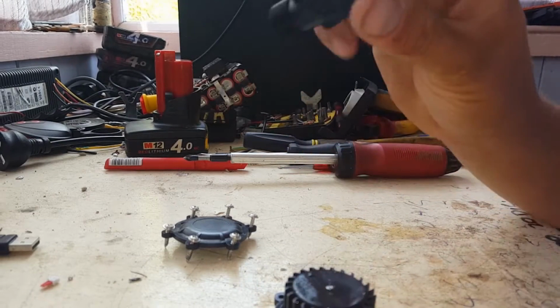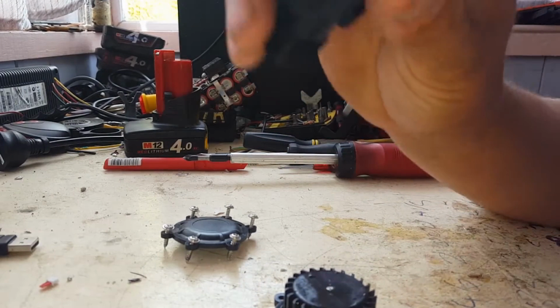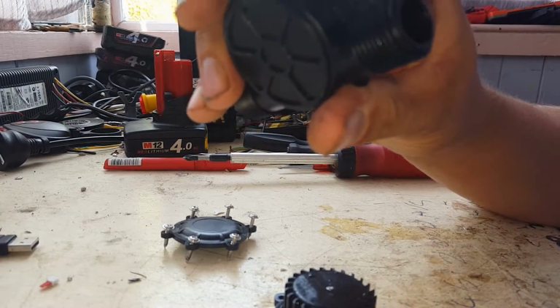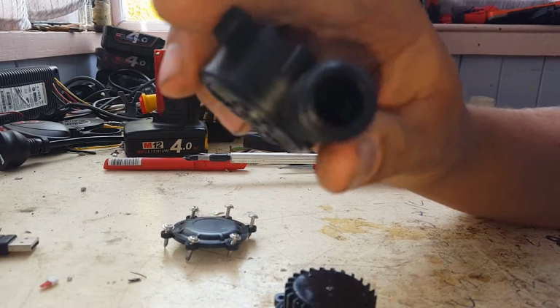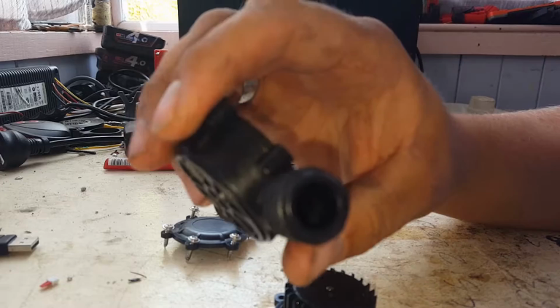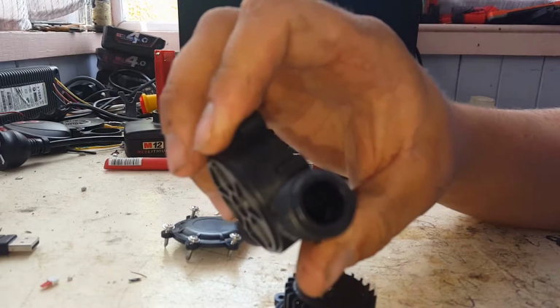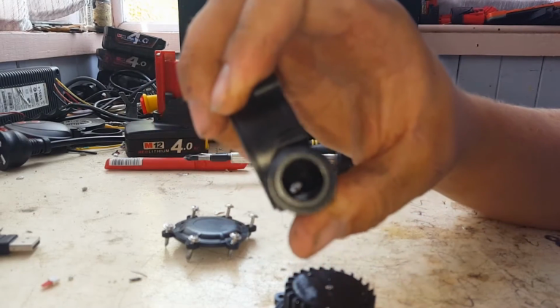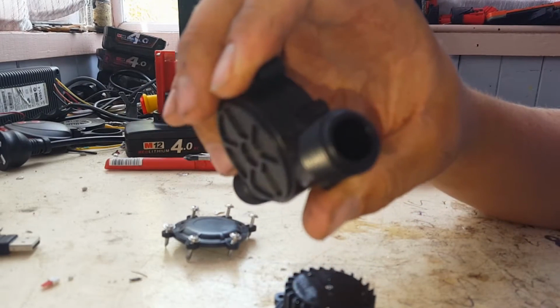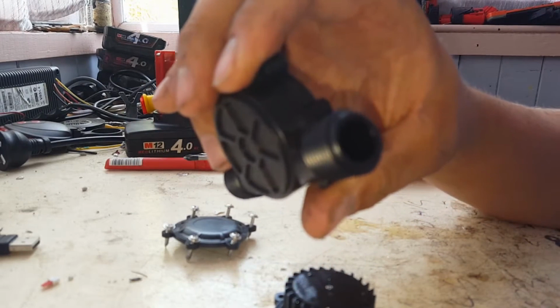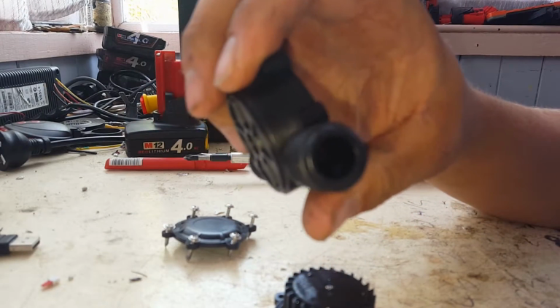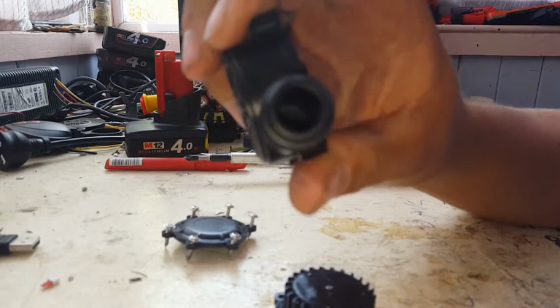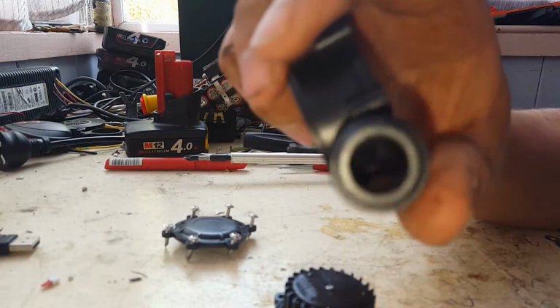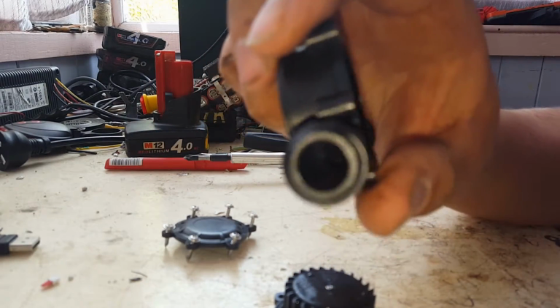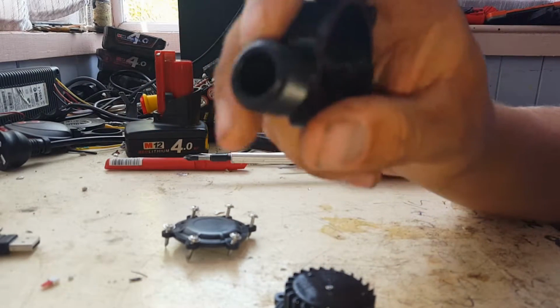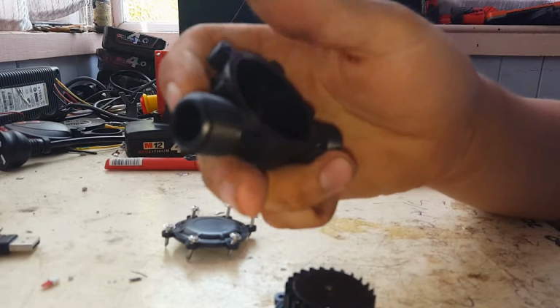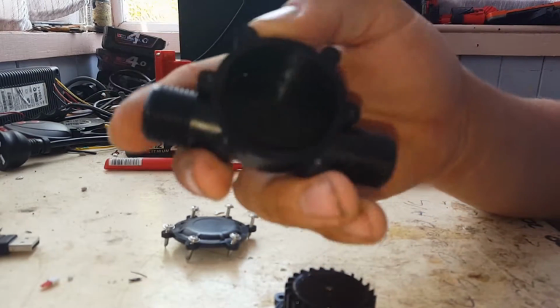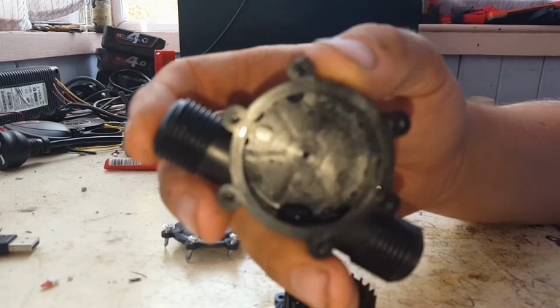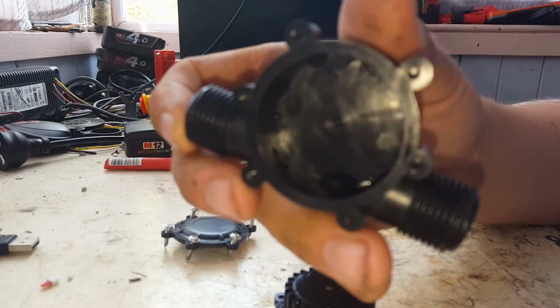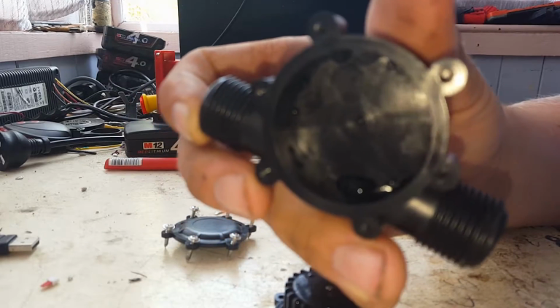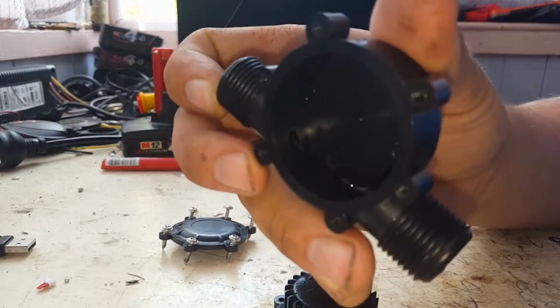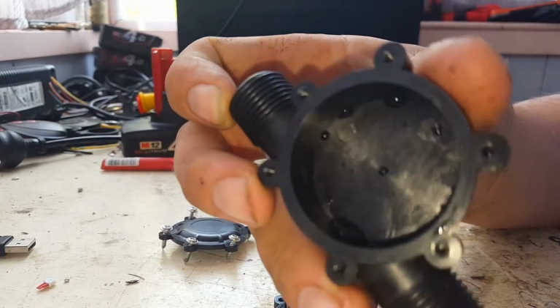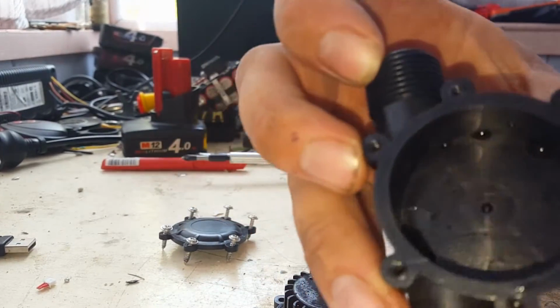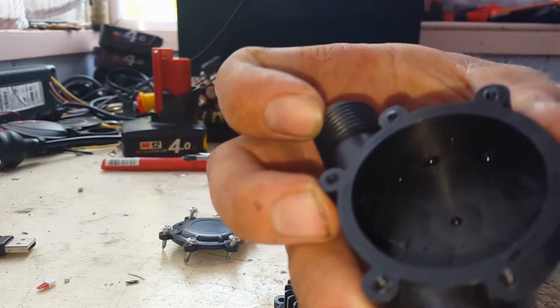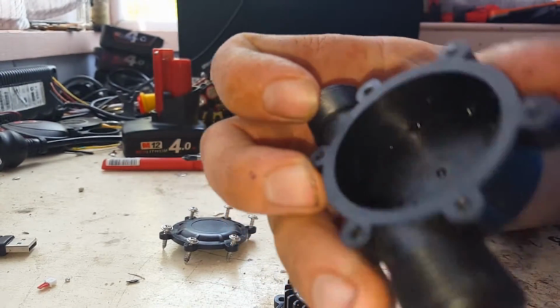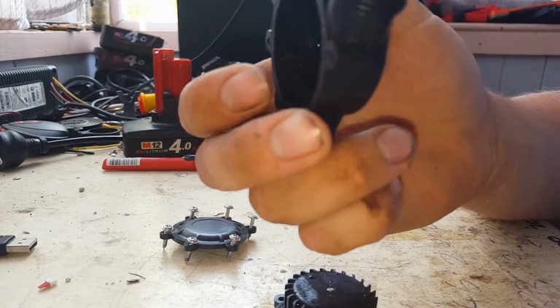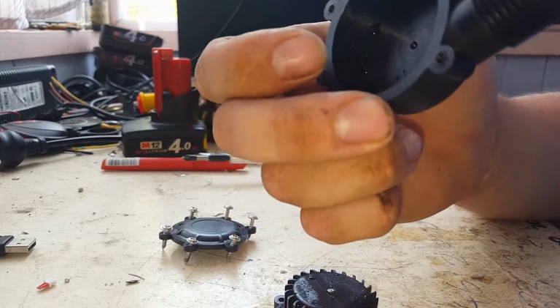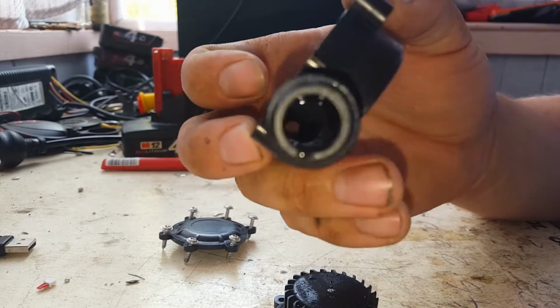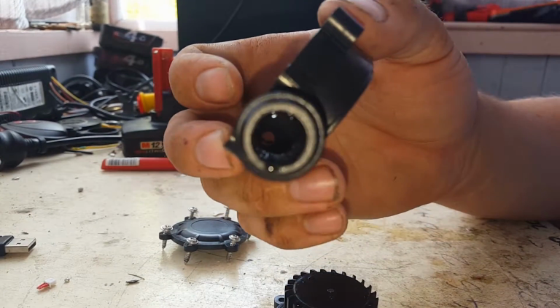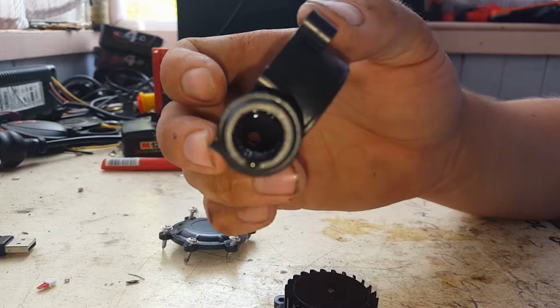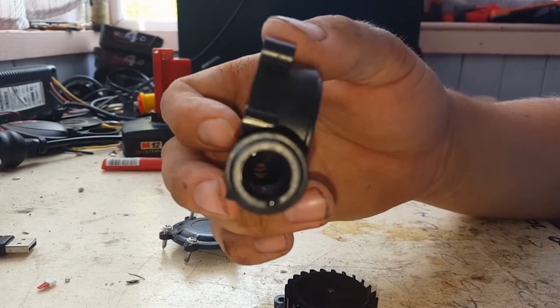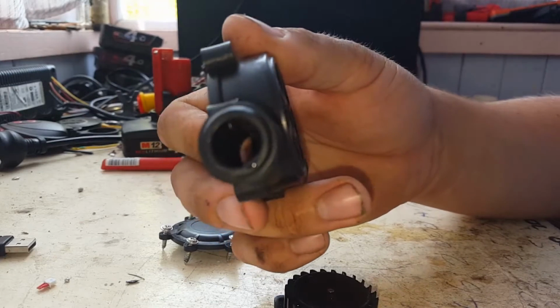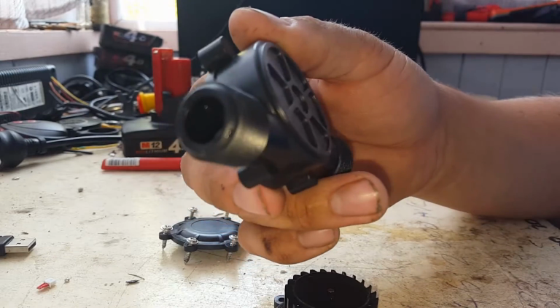You're kind of restricted by the inlet hole size — you could probably upsize it, but it's obviously made as a jet, as you can see there. The outlet size is much bigger to get the water away from it.